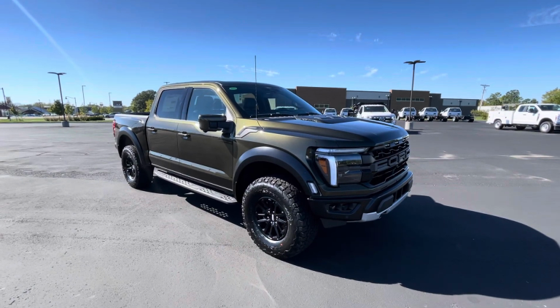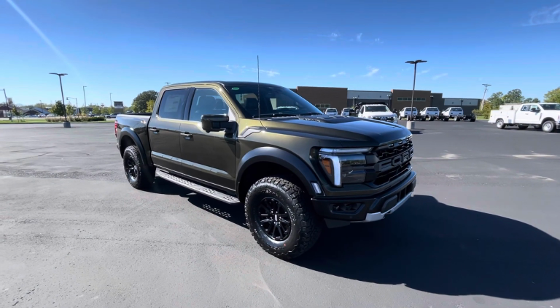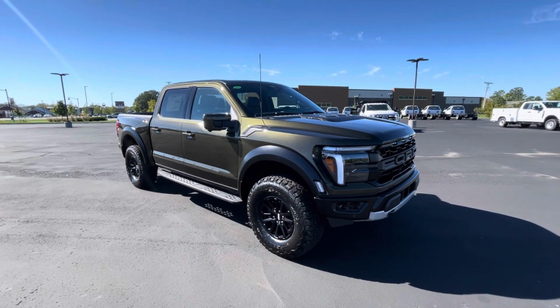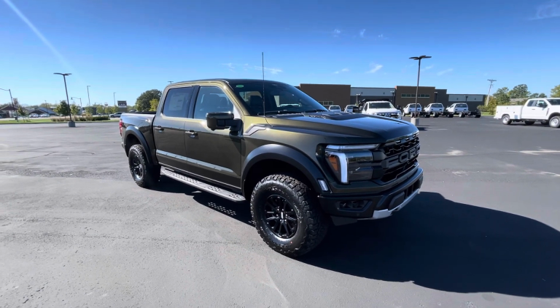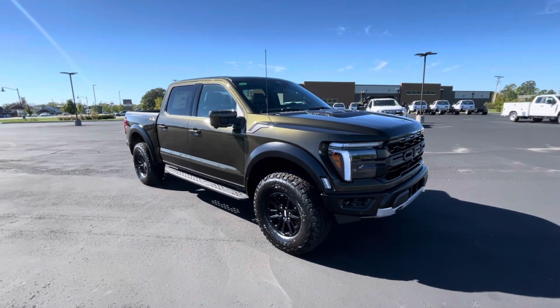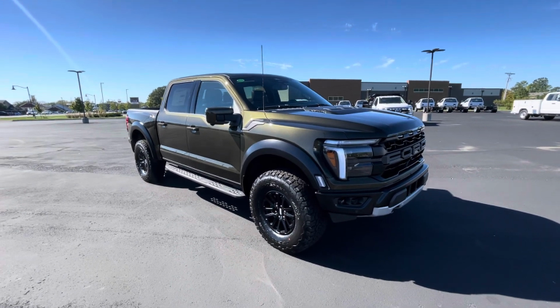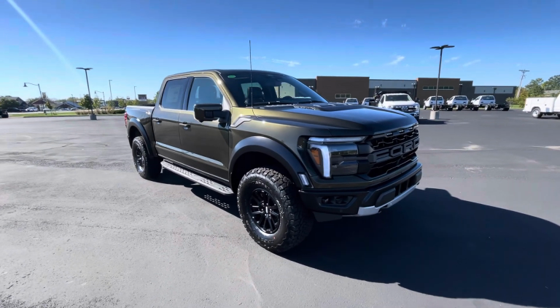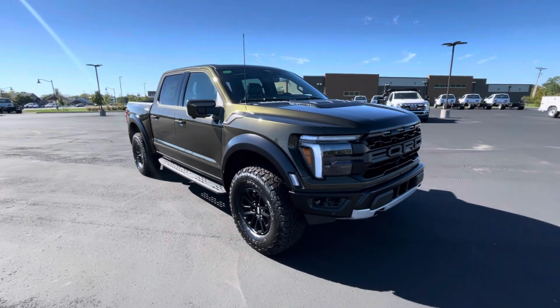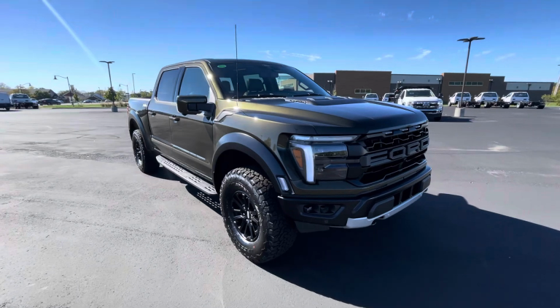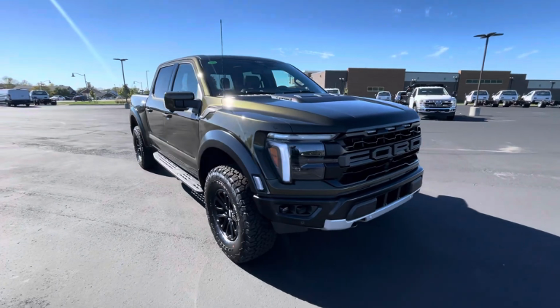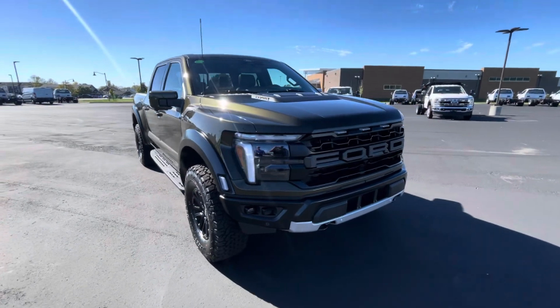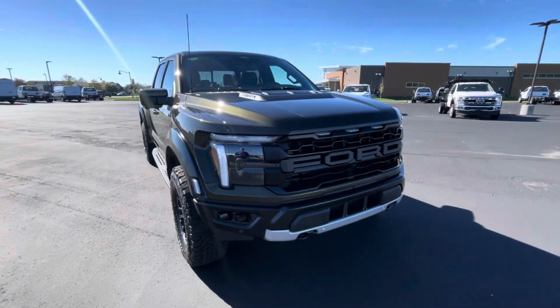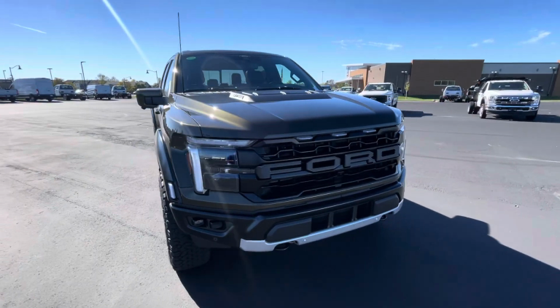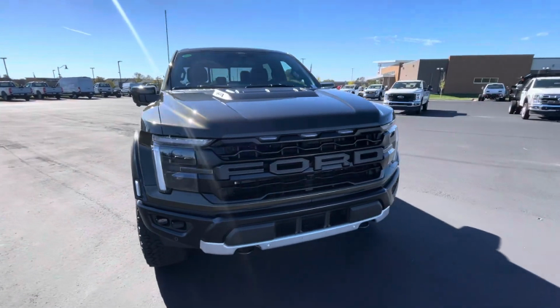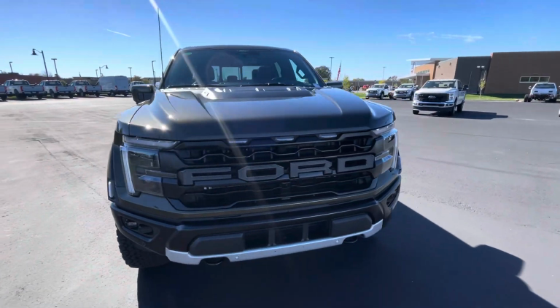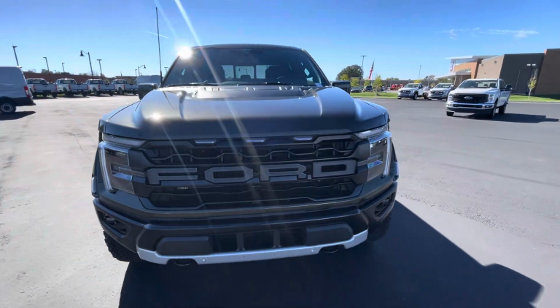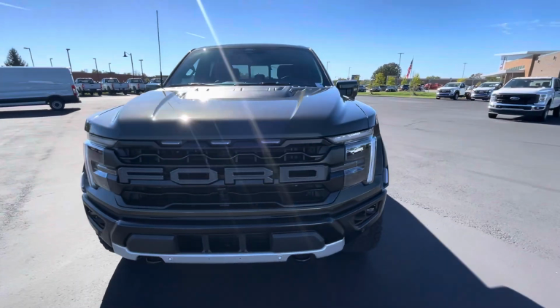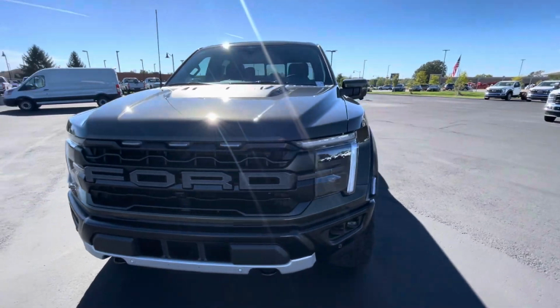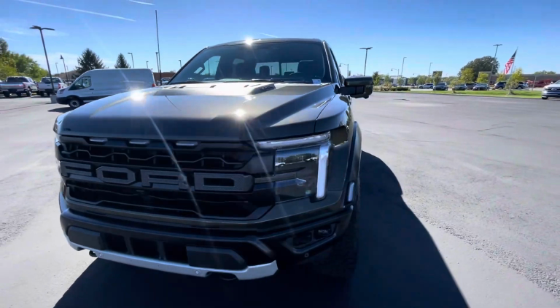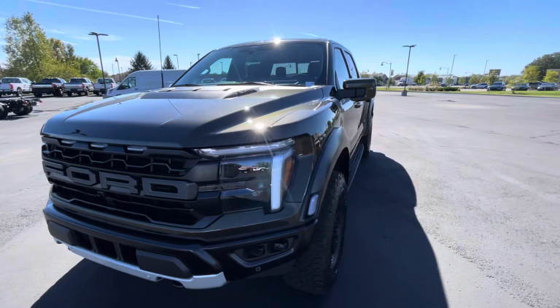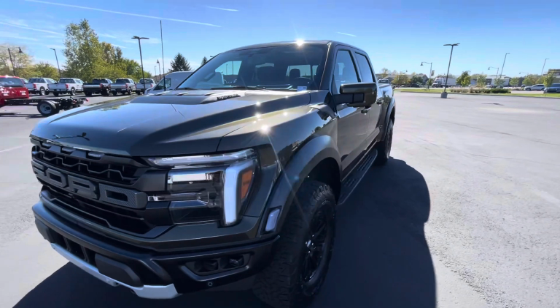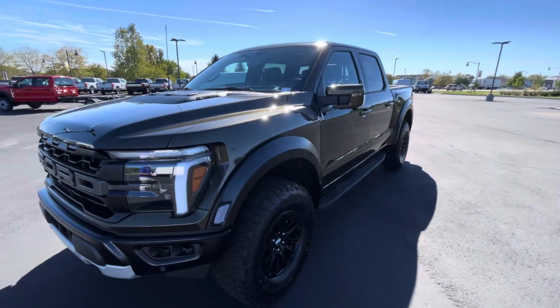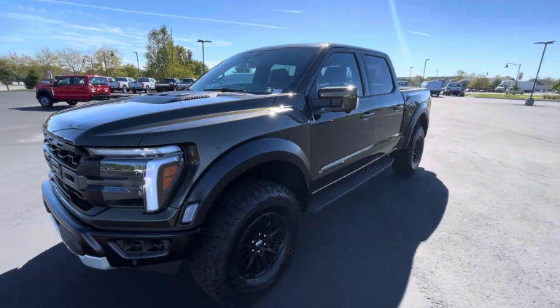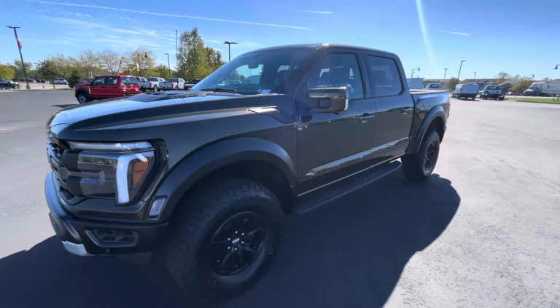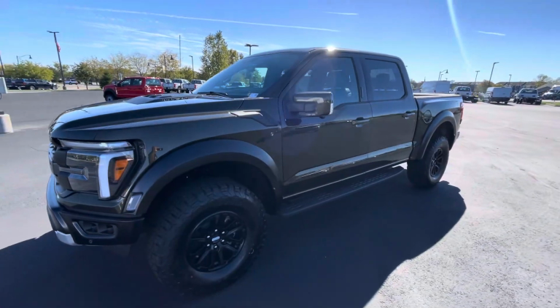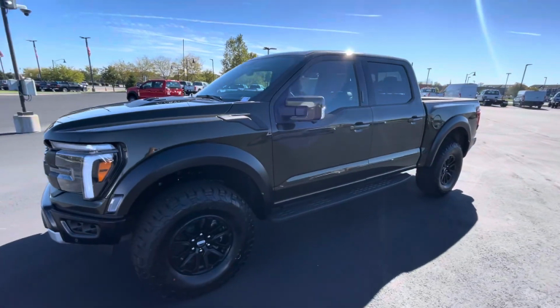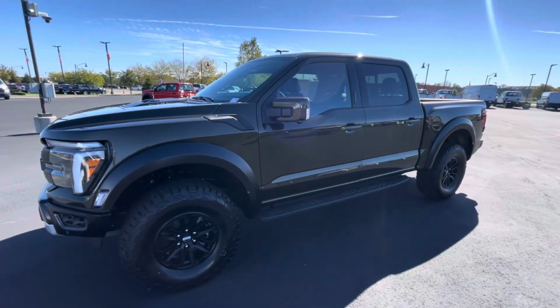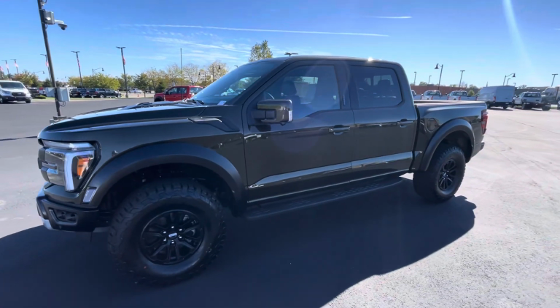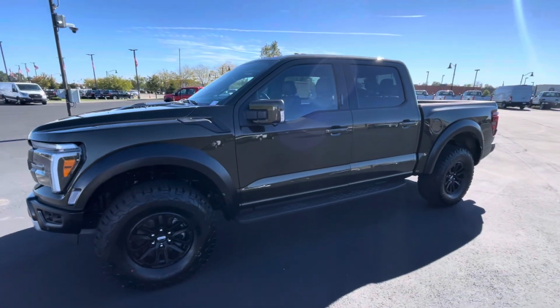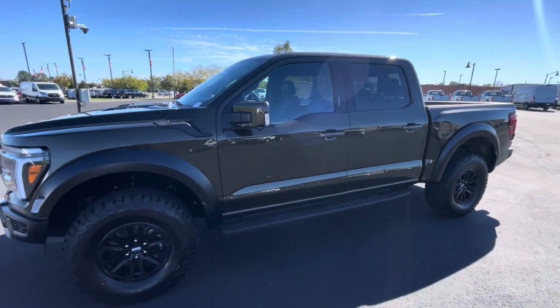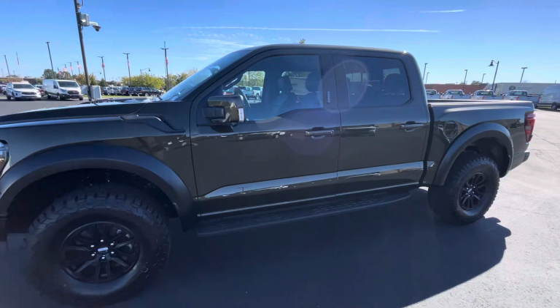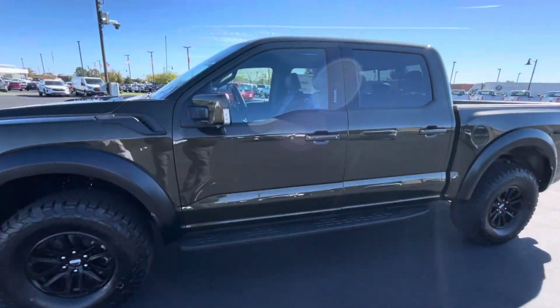Hello, this is Rick with Bill Estes Ford, and this is a look at the 2024 Ford Raptor. I'll do a quick walk-around video for you. As you can tell with this beautiful green color, it kind of changes as you get in the different light.